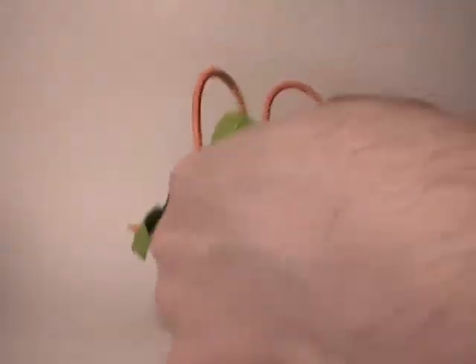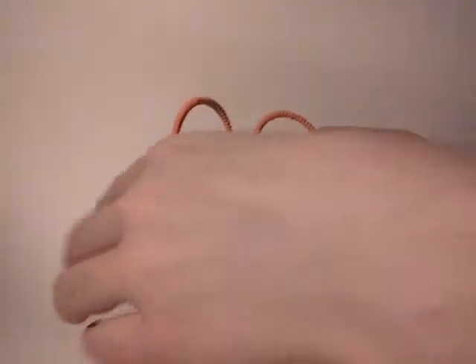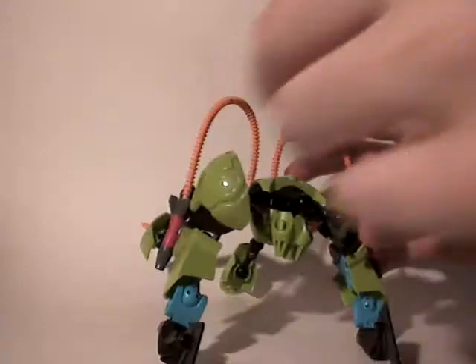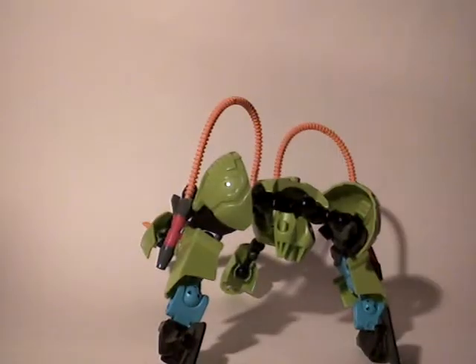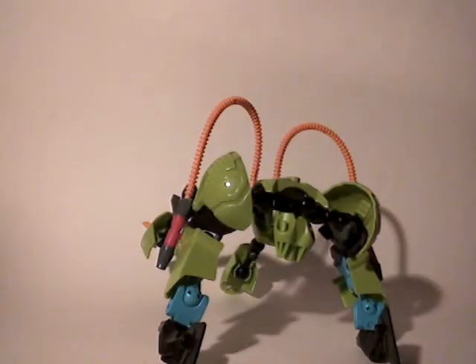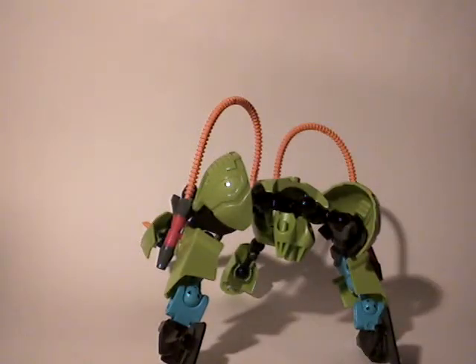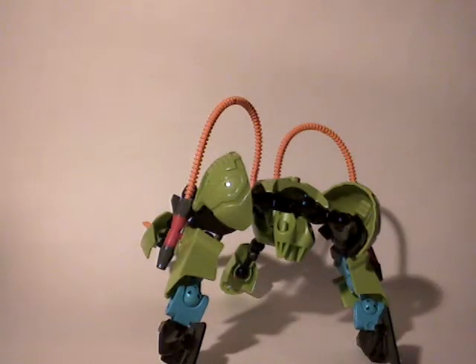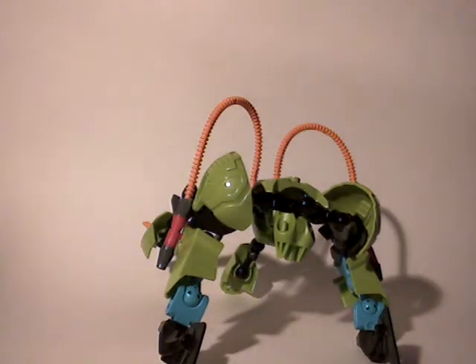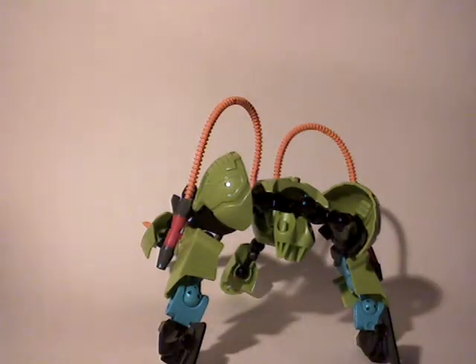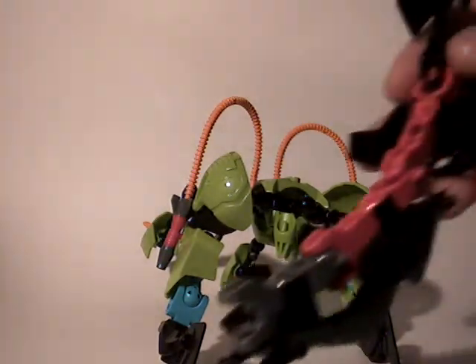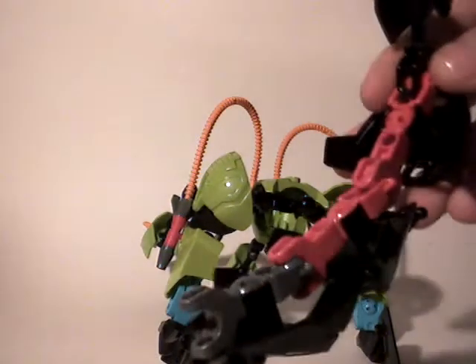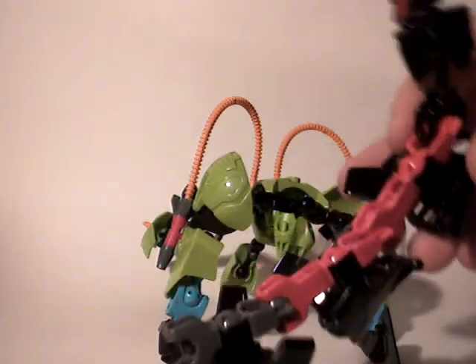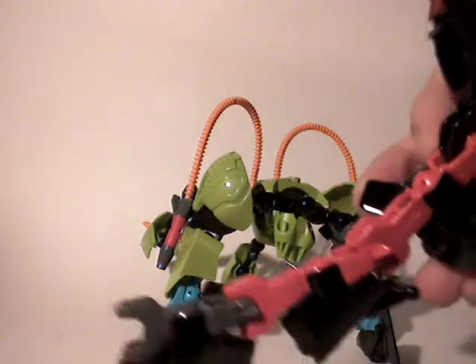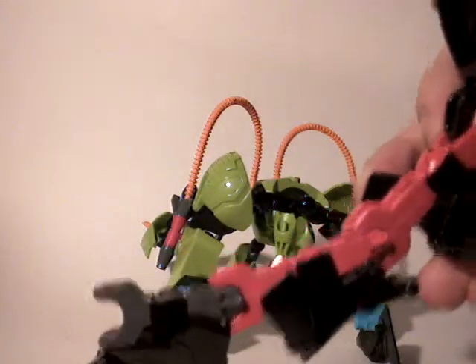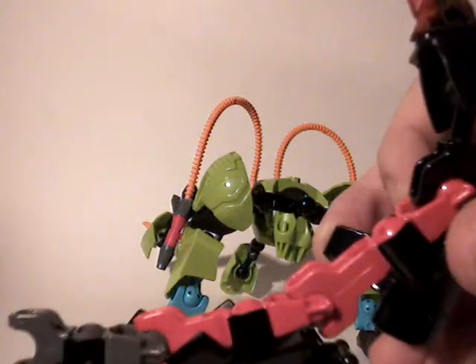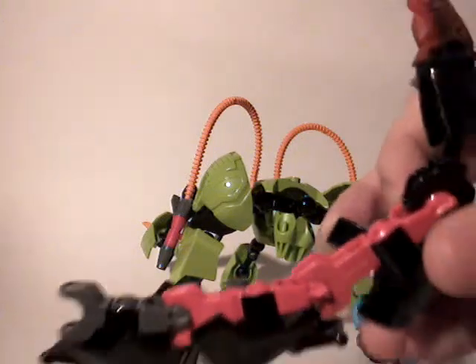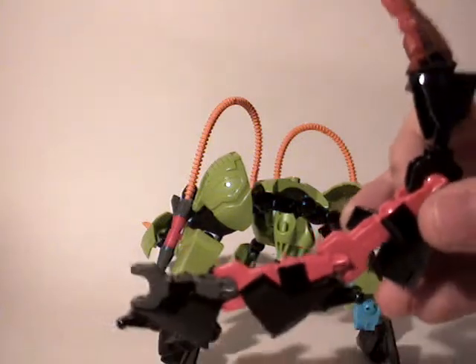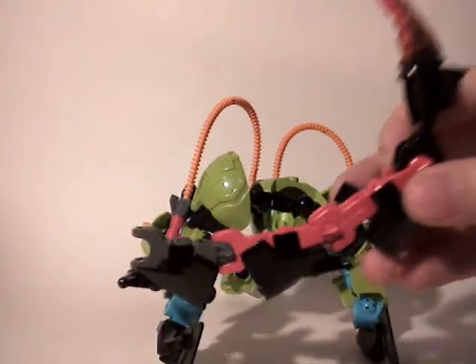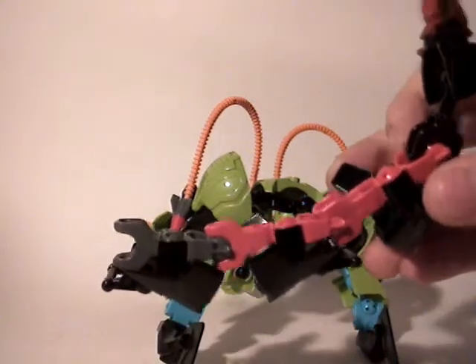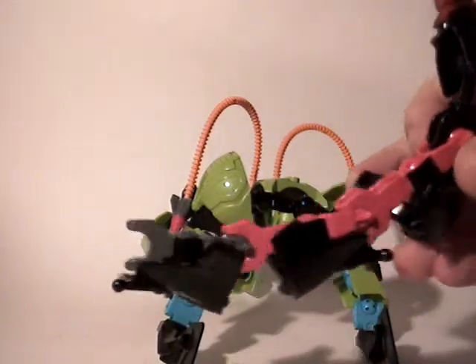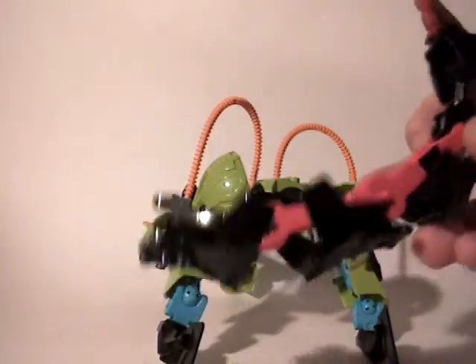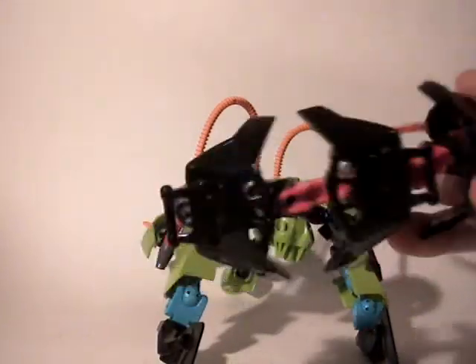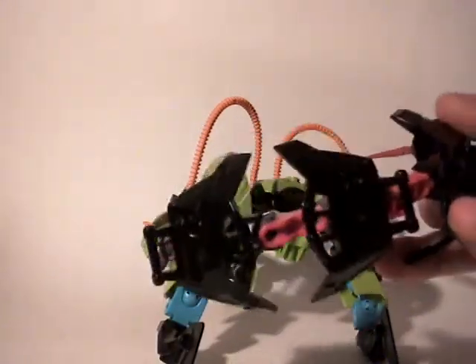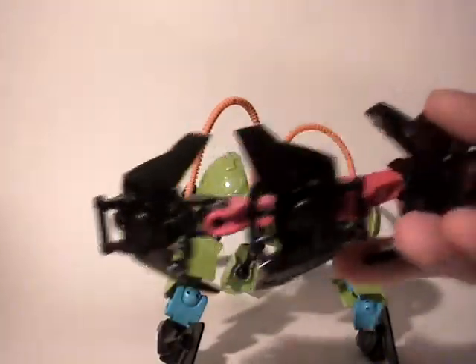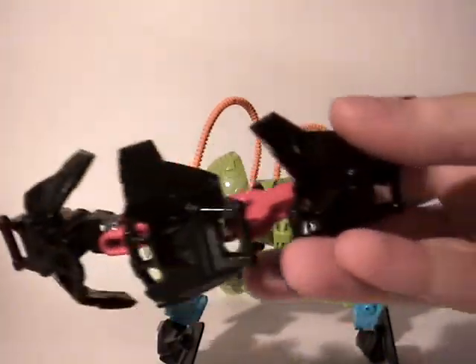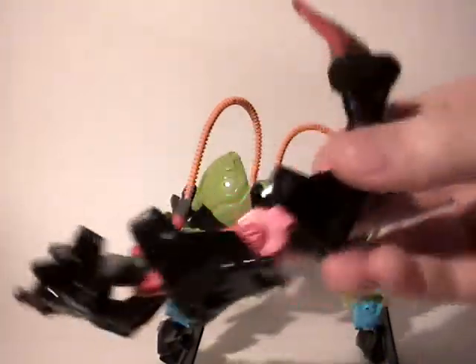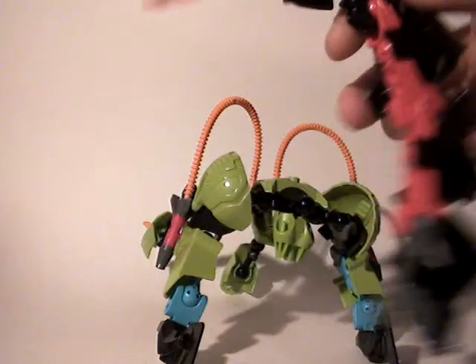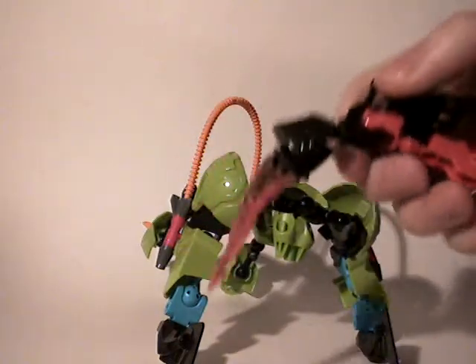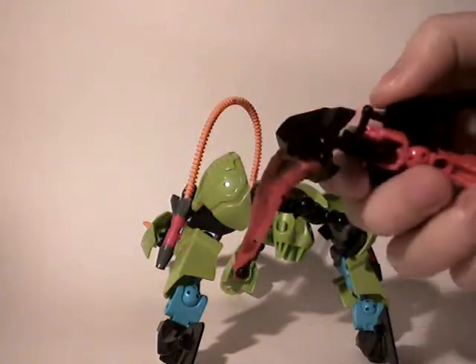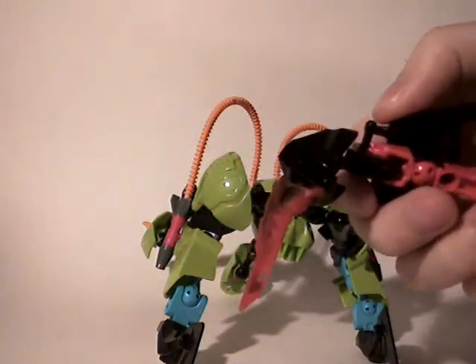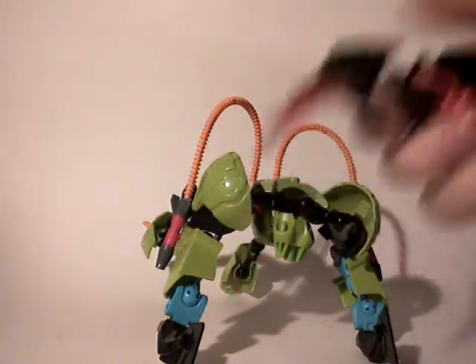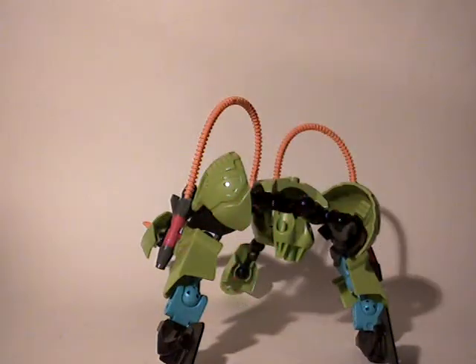Now we're nearly done, I just have to link two elements. The first one will be the tail right there with four bones as you can see, and big armors used right there, and at the end you have the little spike right there.